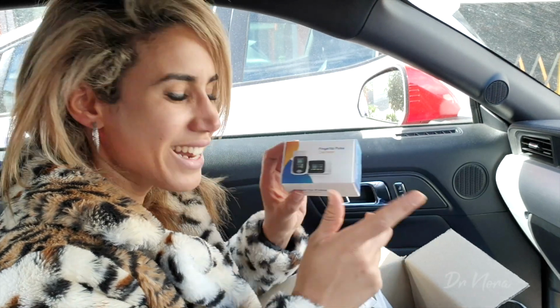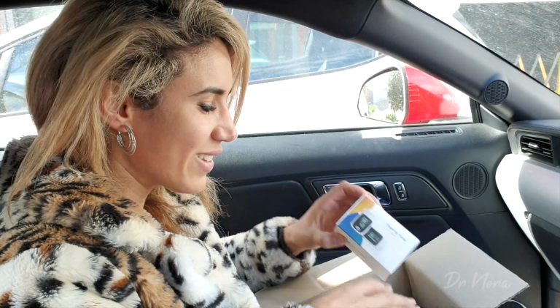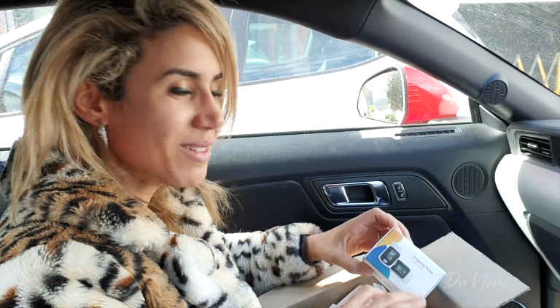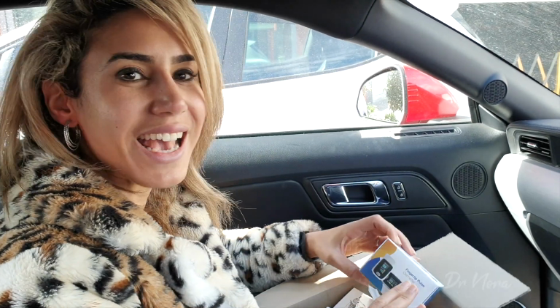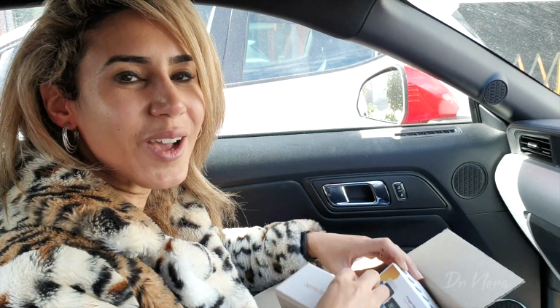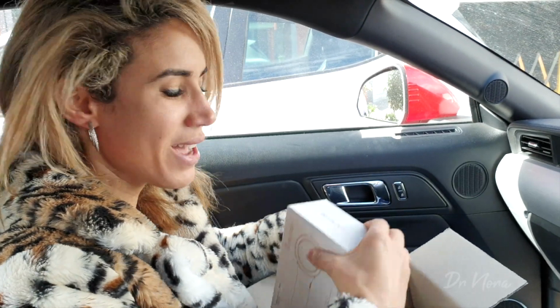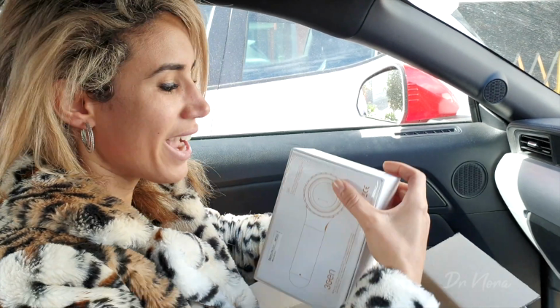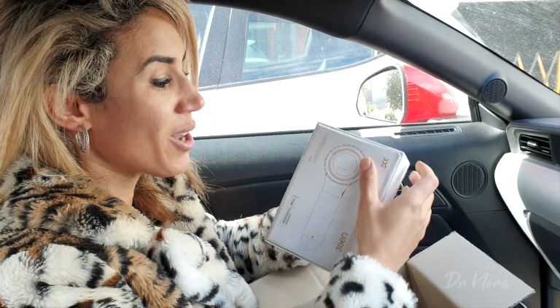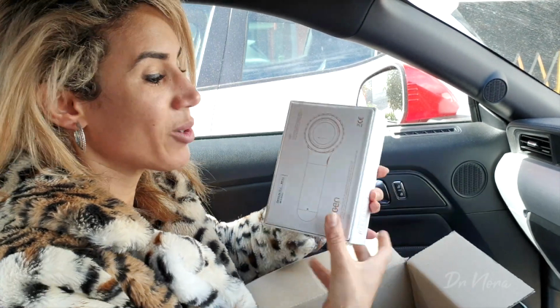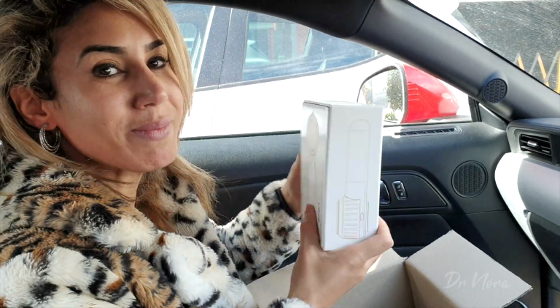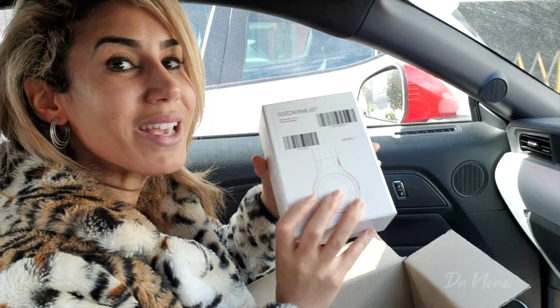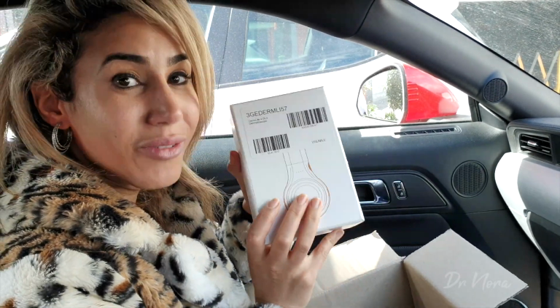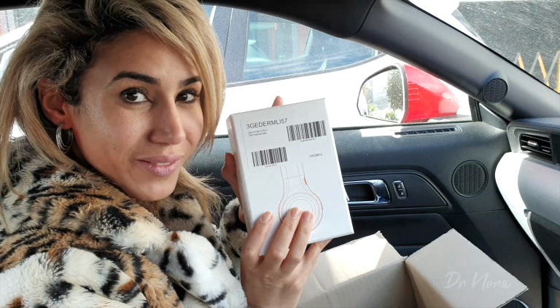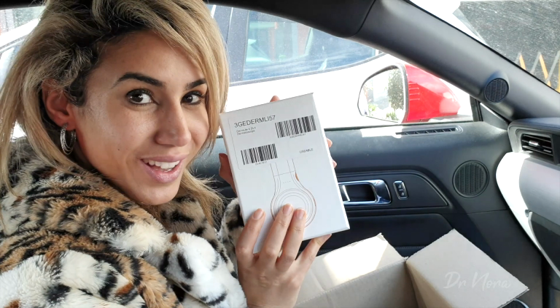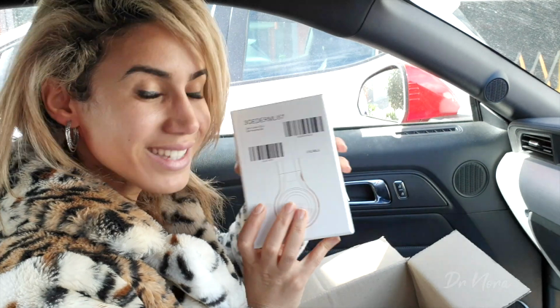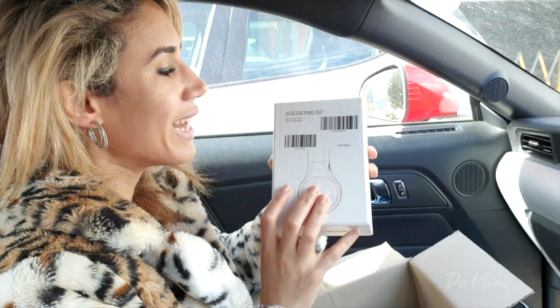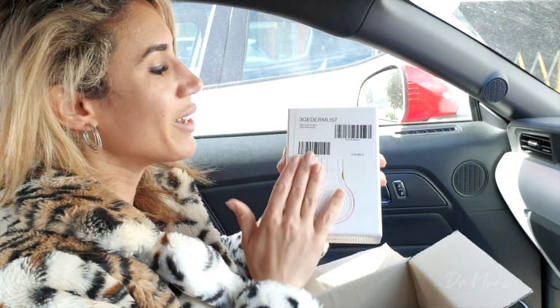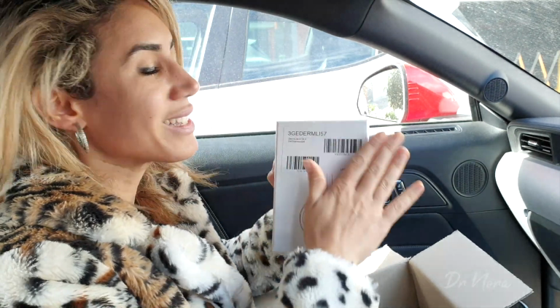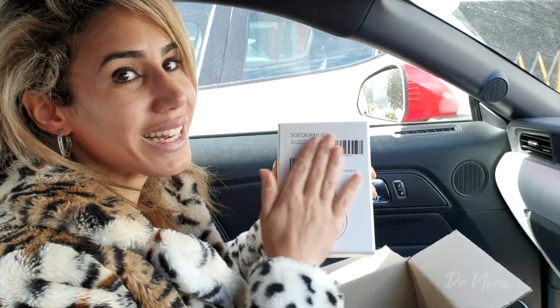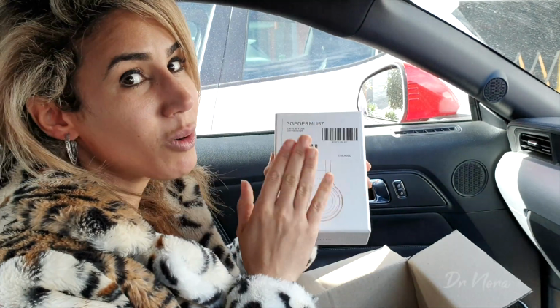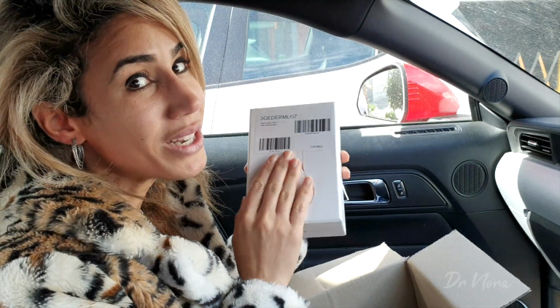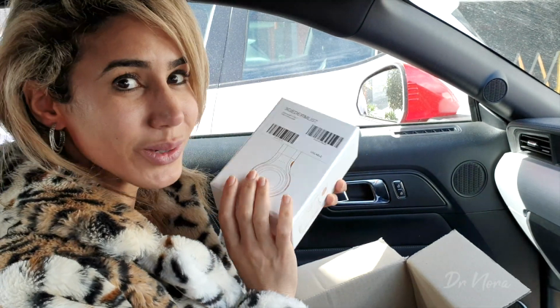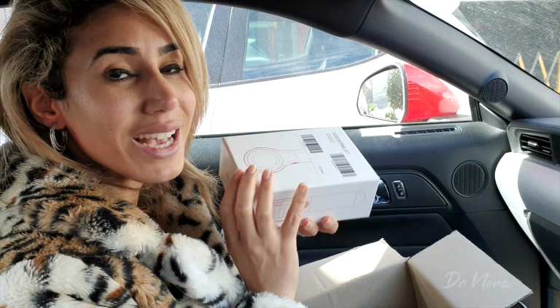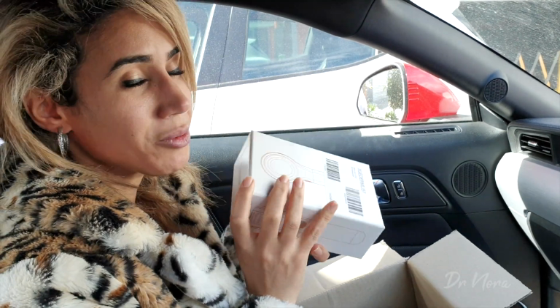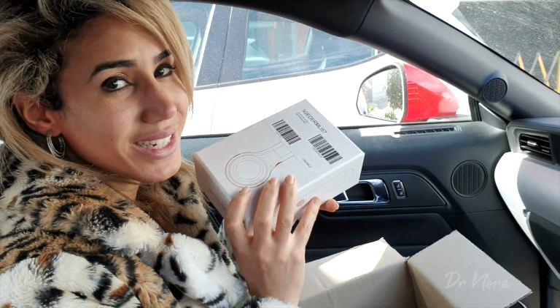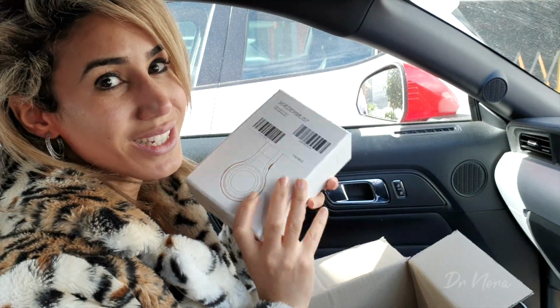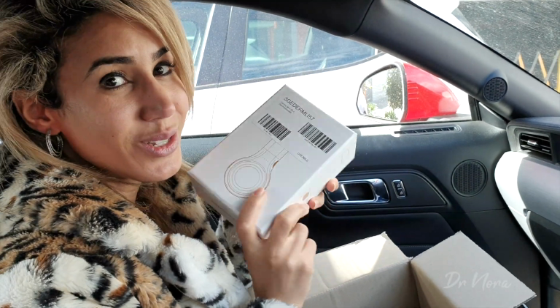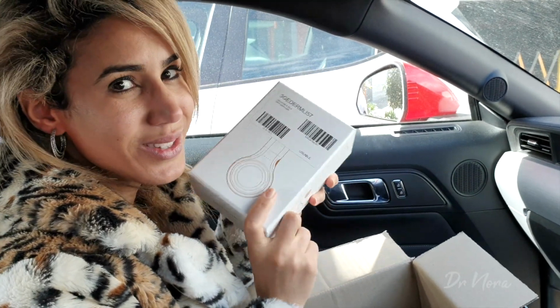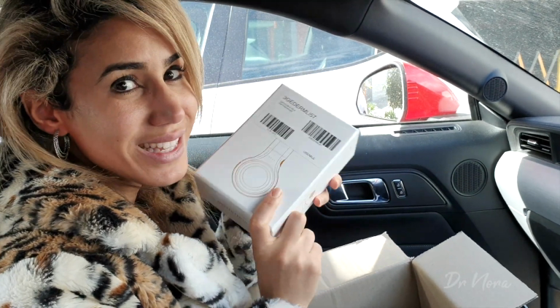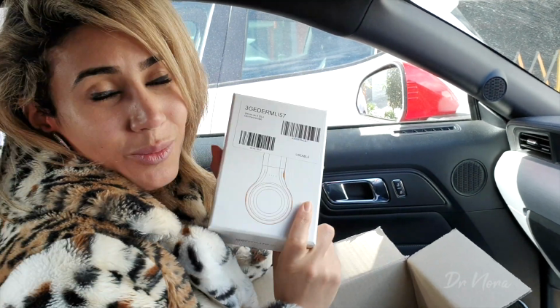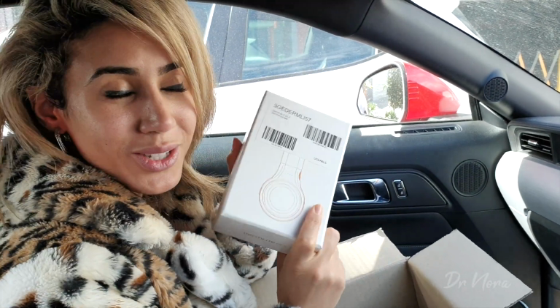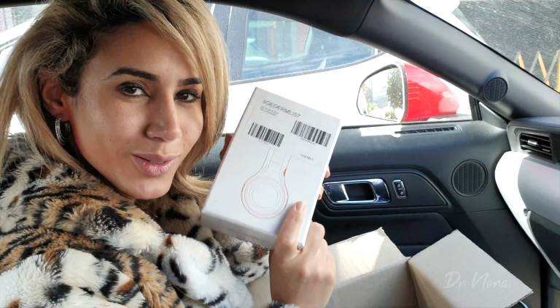Now it's time to head on home and I'm going to unbox this baby in front of you guys and let you know exactly what we do as general practitioners to use this and what it's useful for.